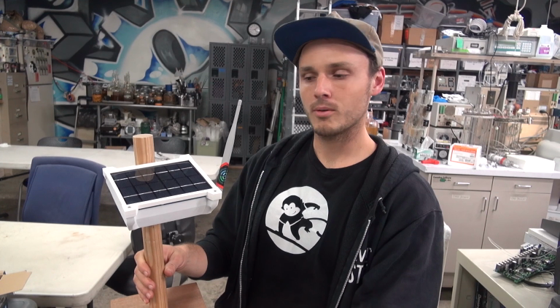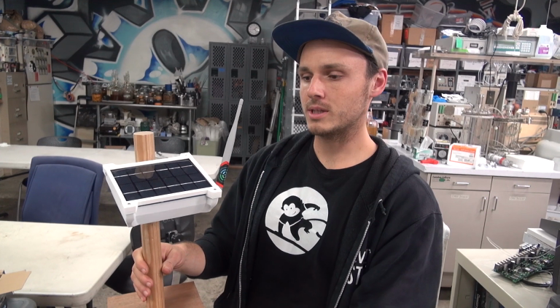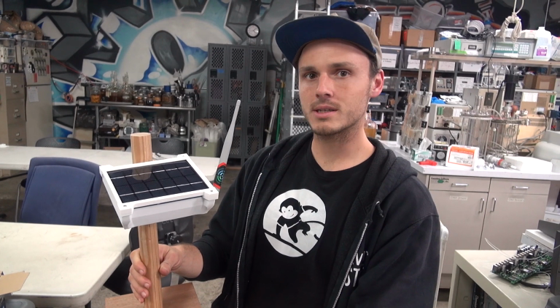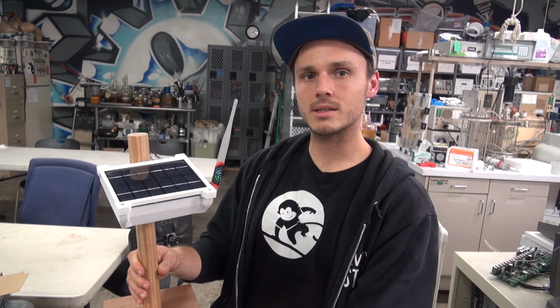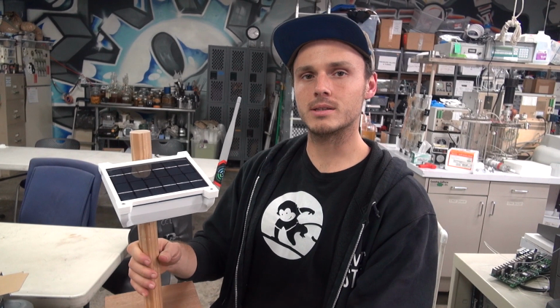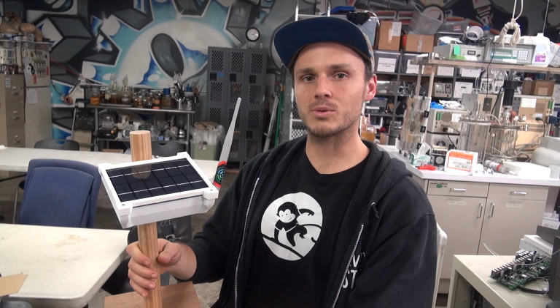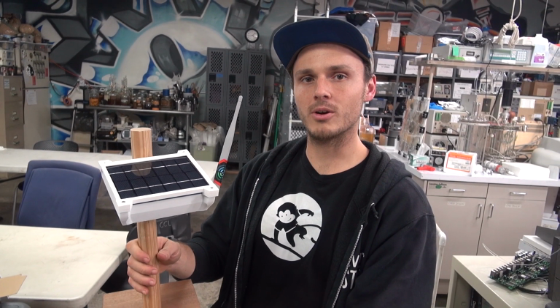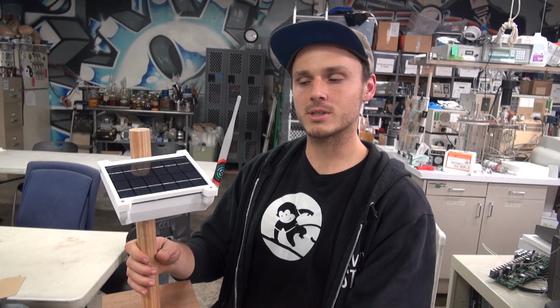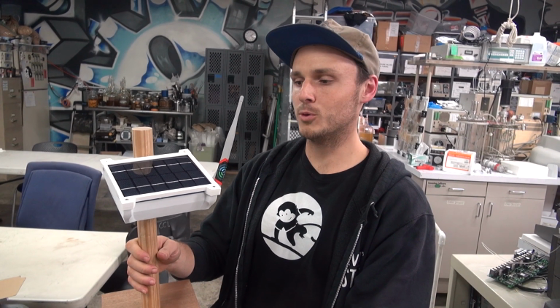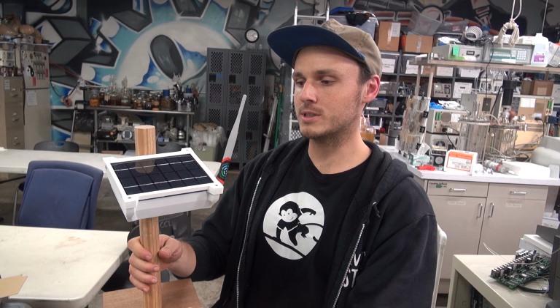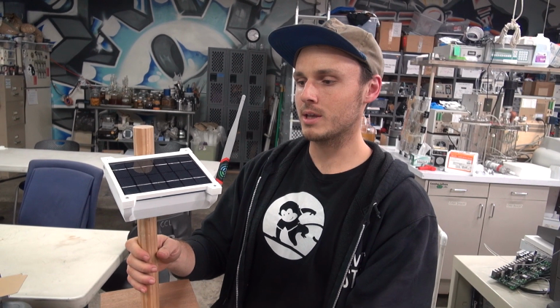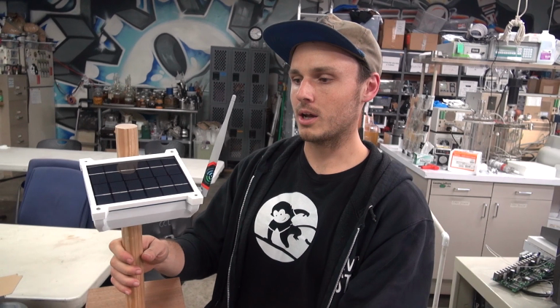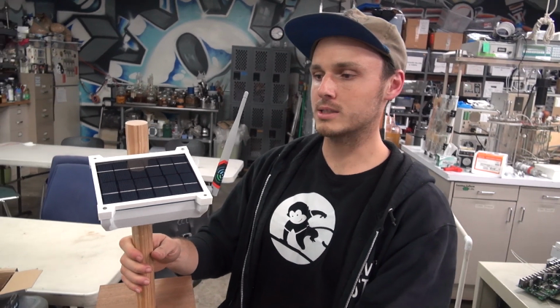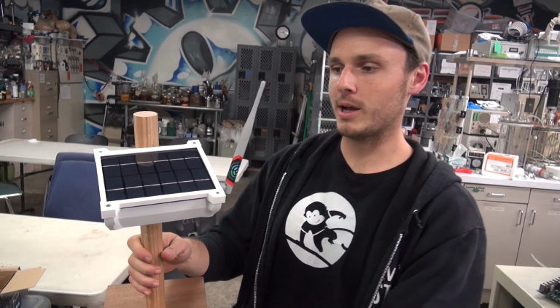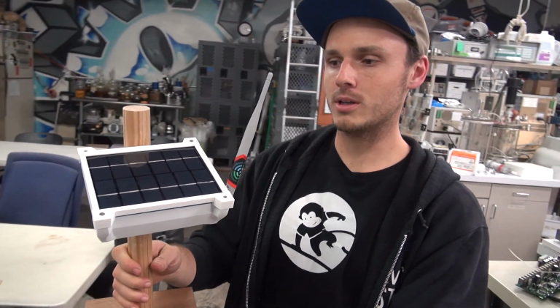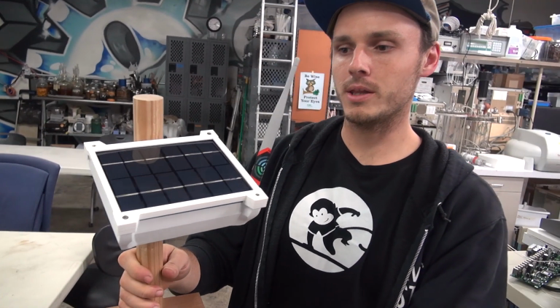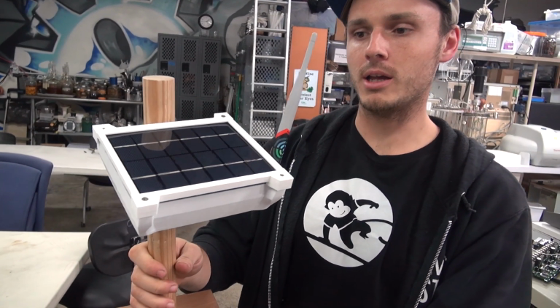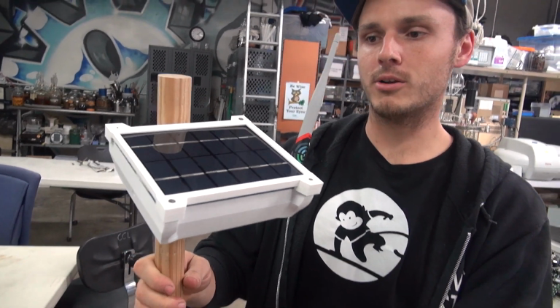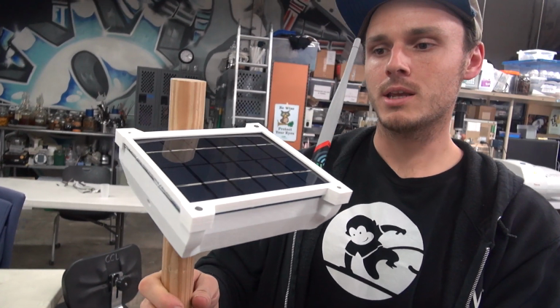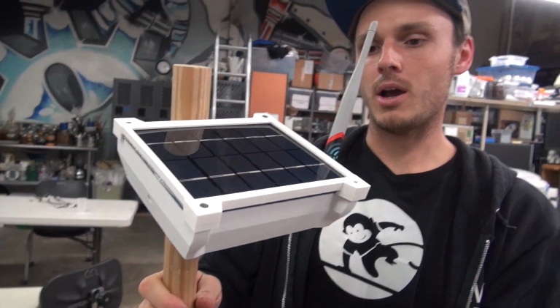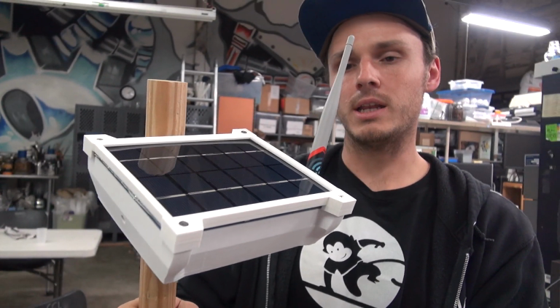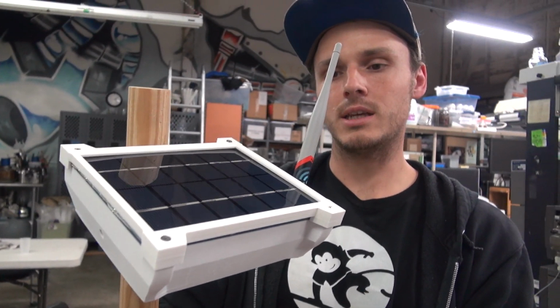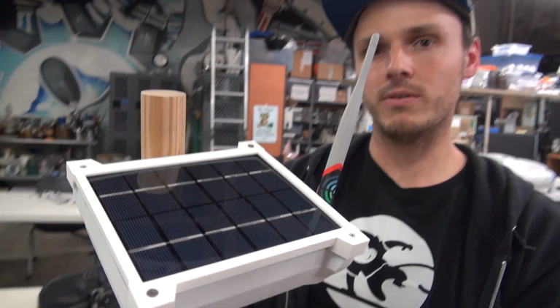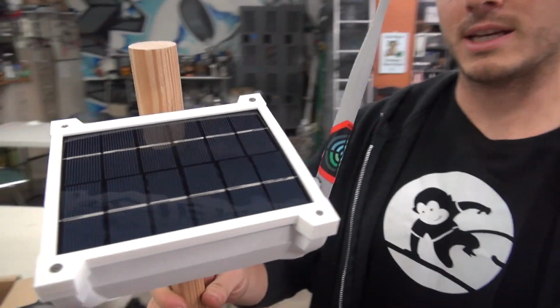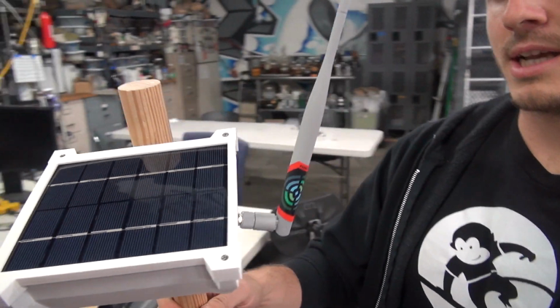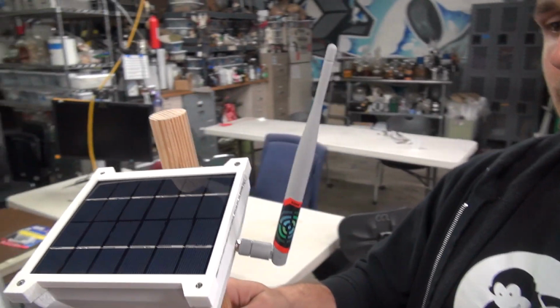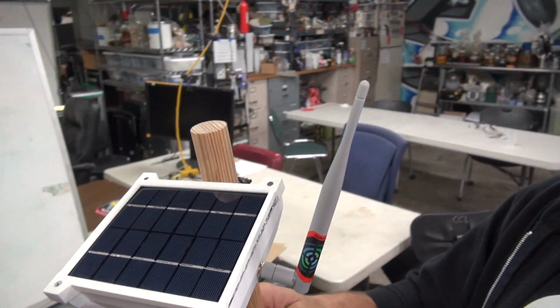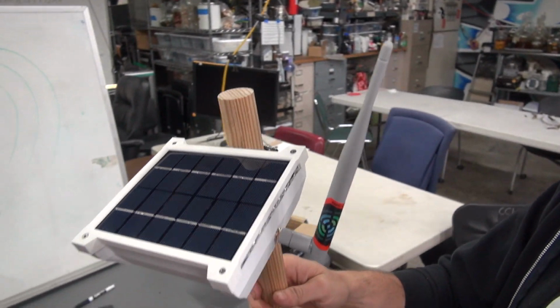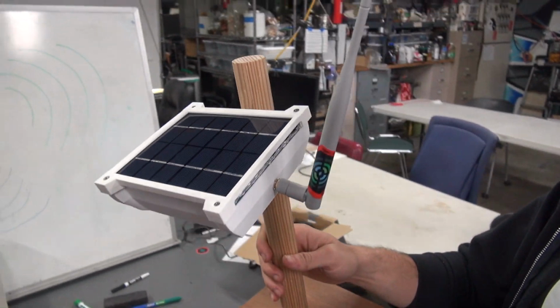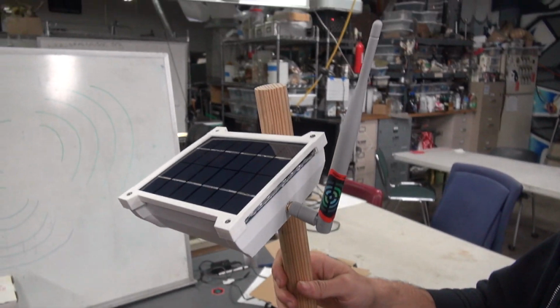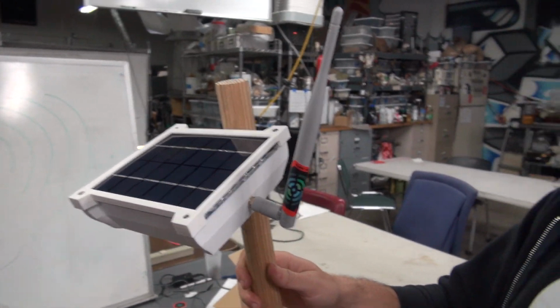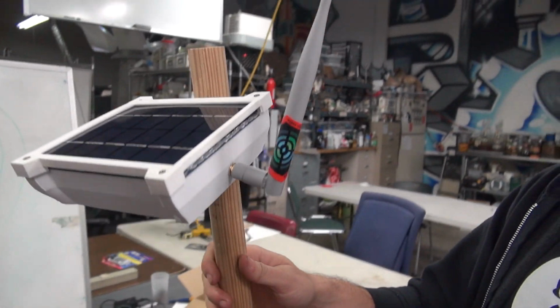This is Disaster Radio, our first full prototype. It's solar powered, lithium-ion battery, and it has a Wi-Fi antenna inside and a LoRa 915 megahertz antenna off to the side.